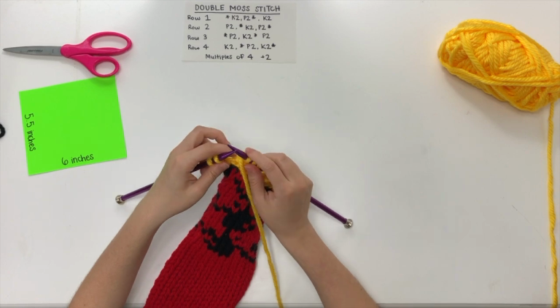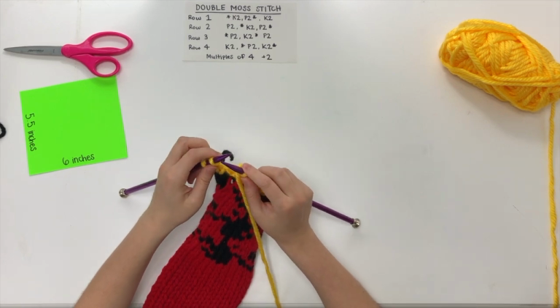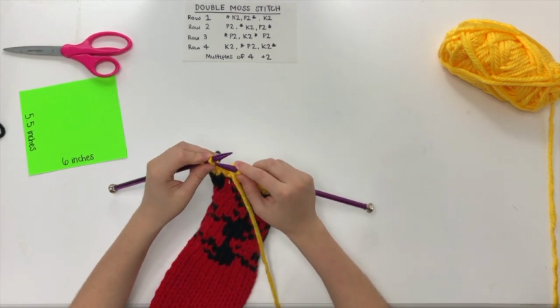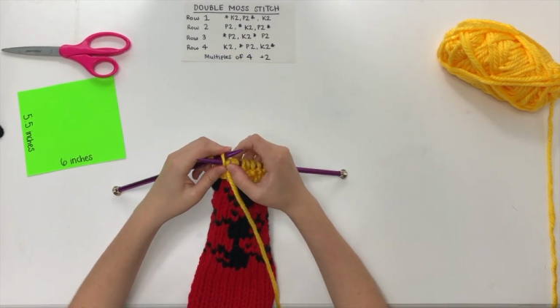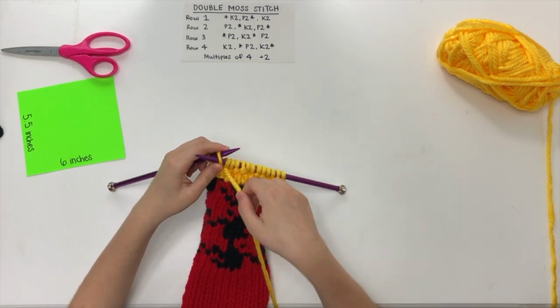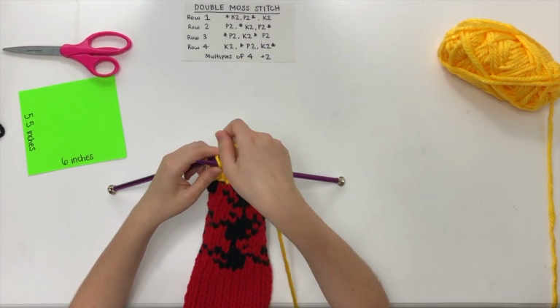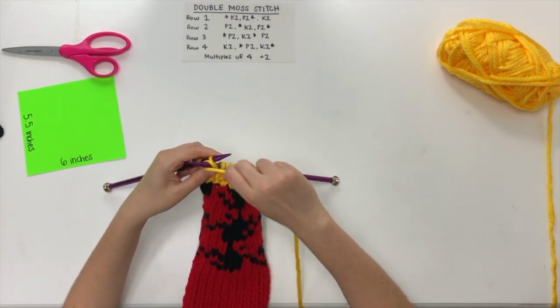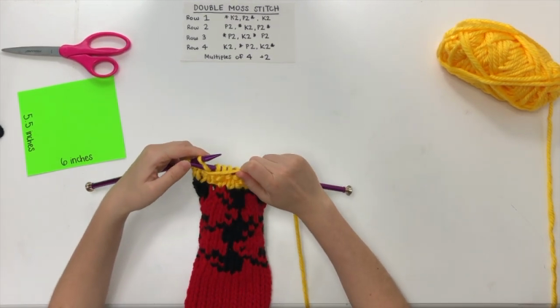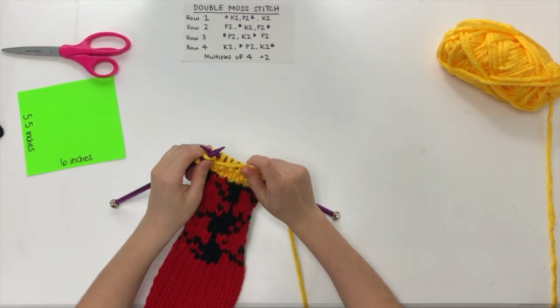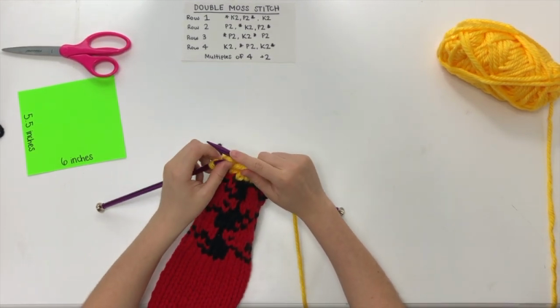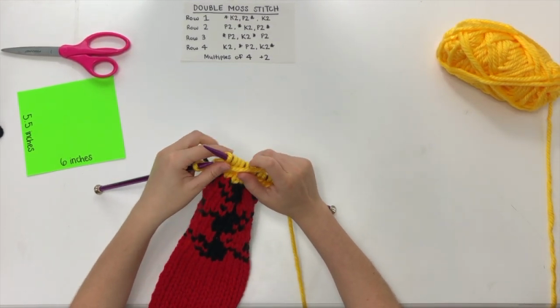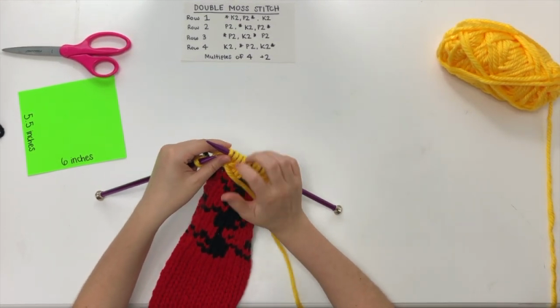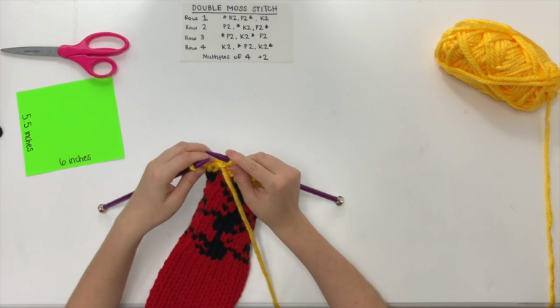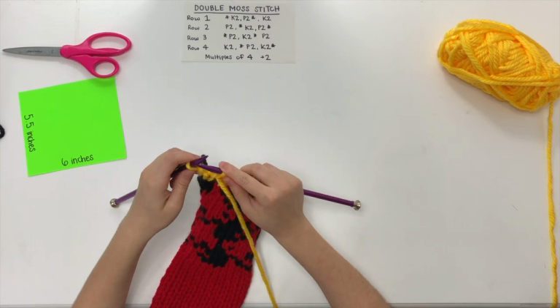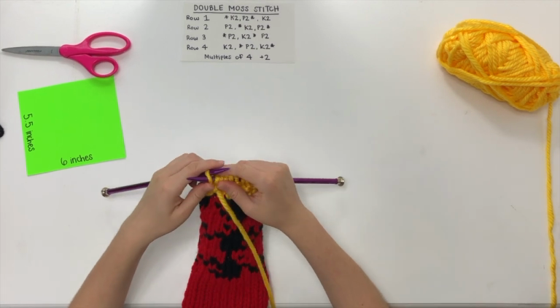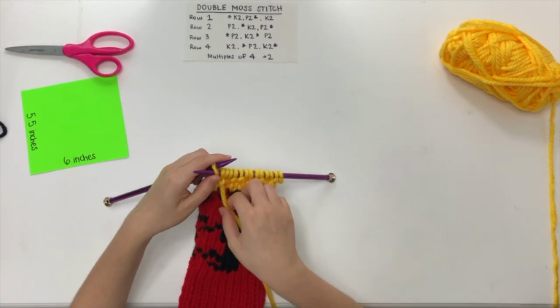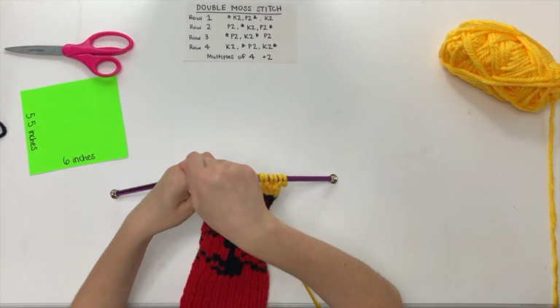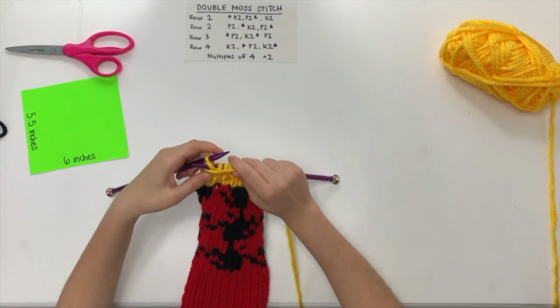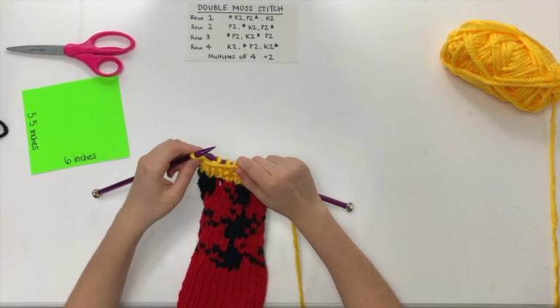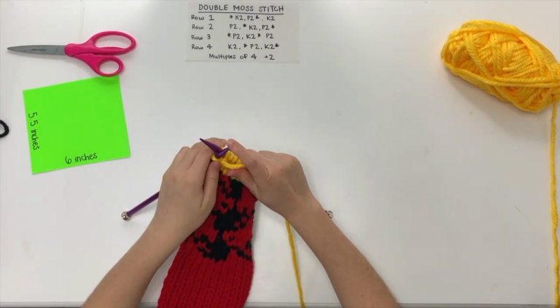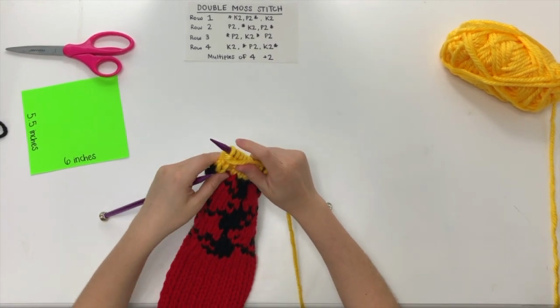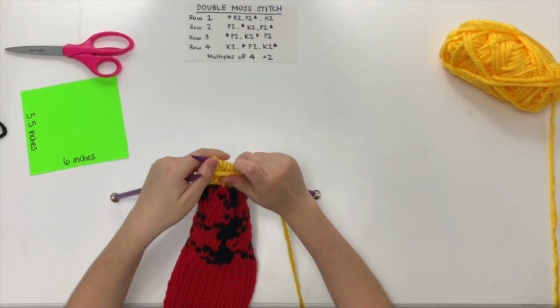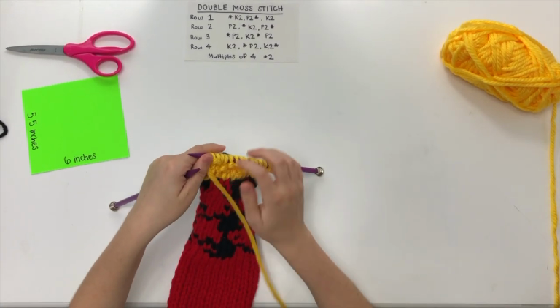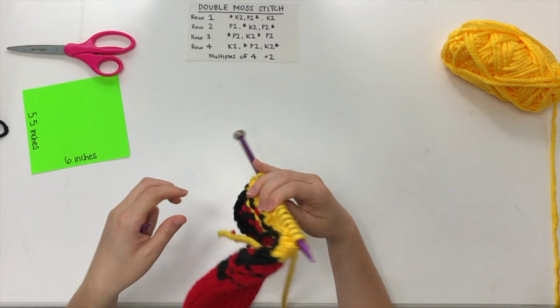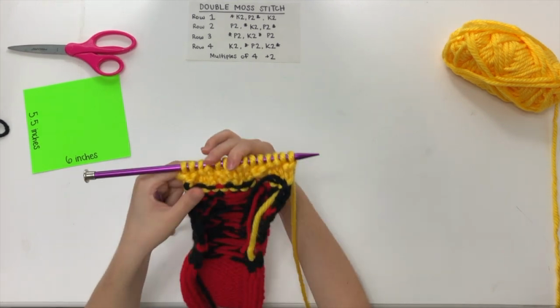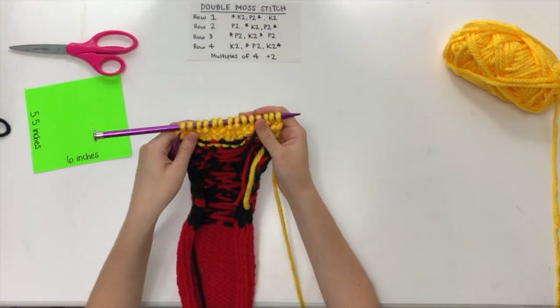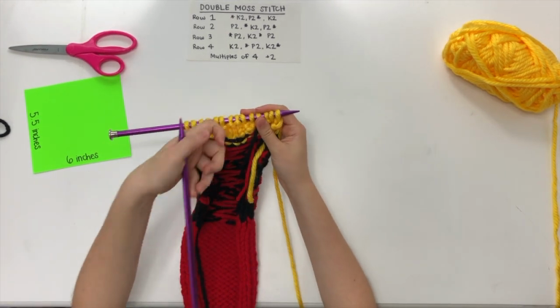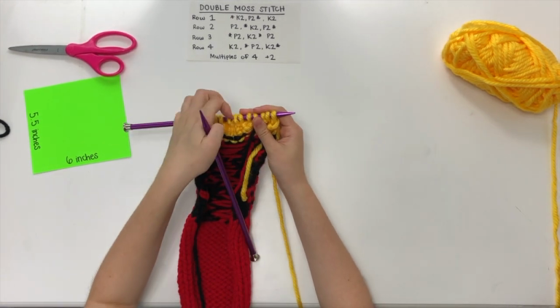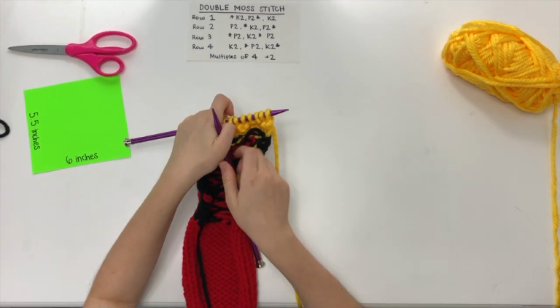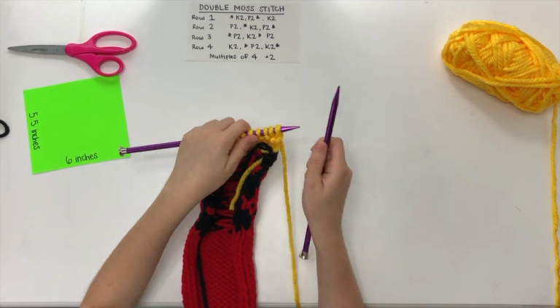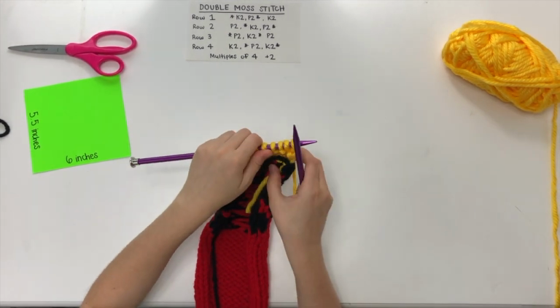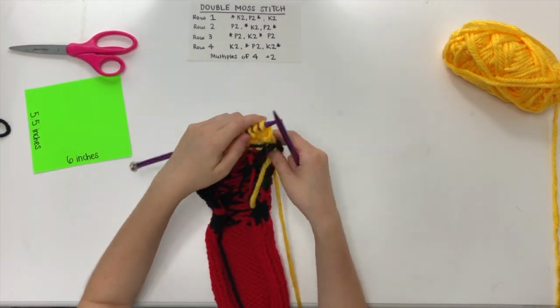We end our third row with two purl stitches, and then turn our work over again to complete our pattern.